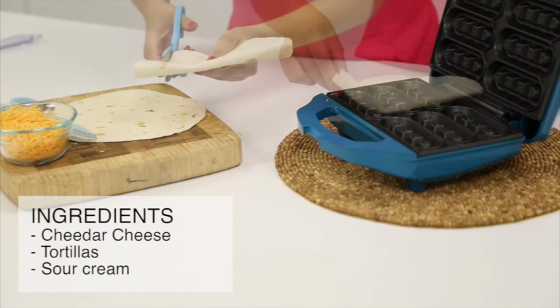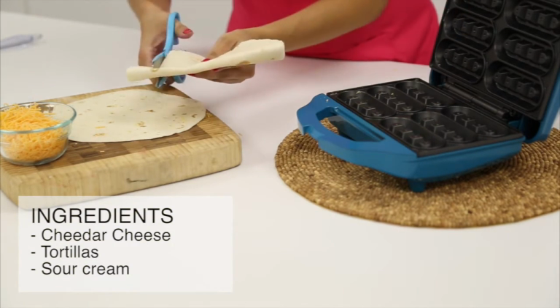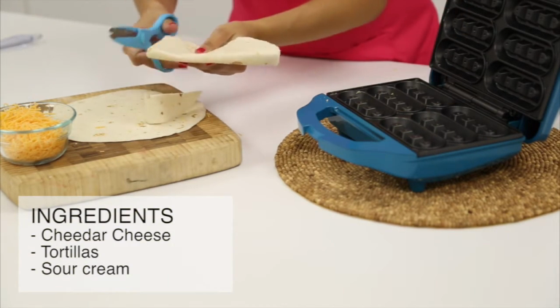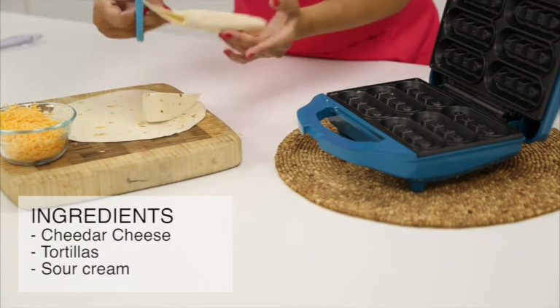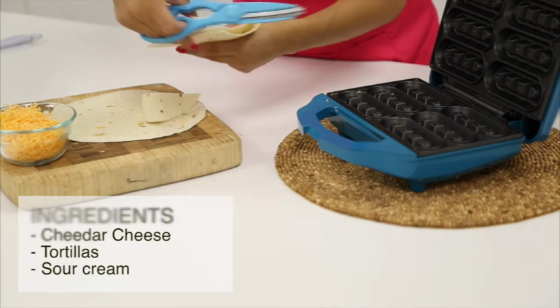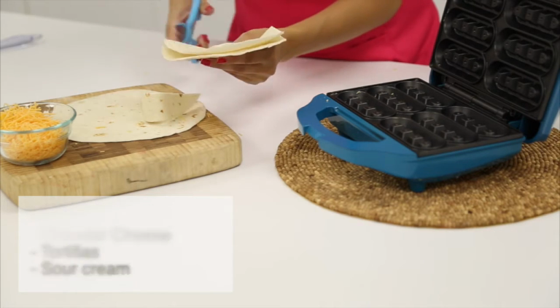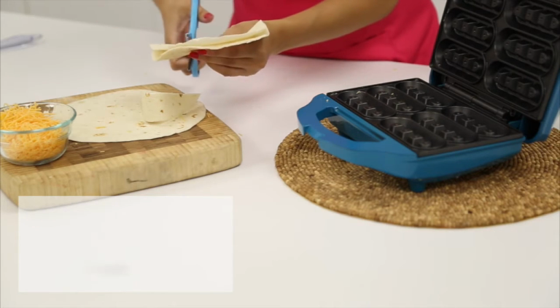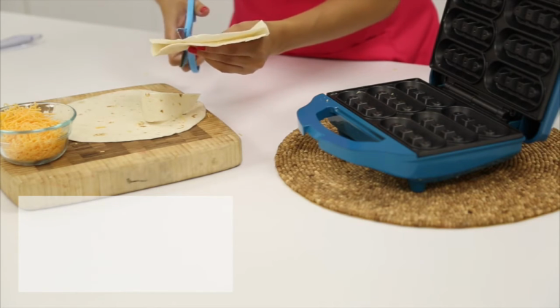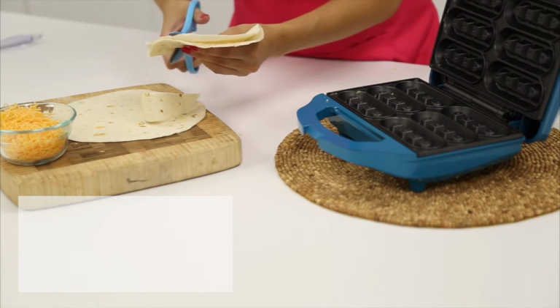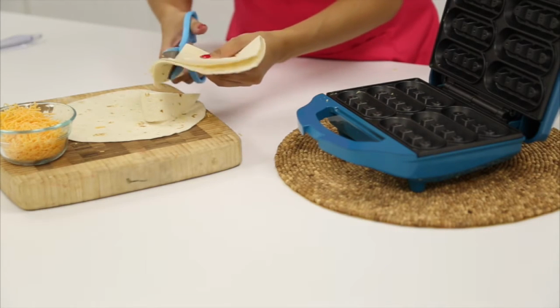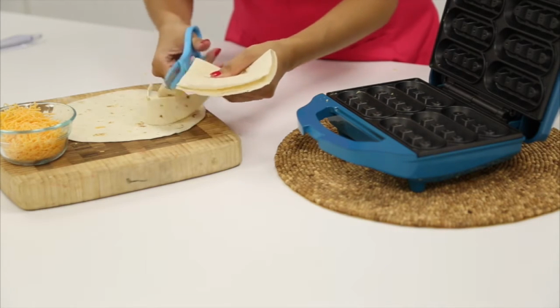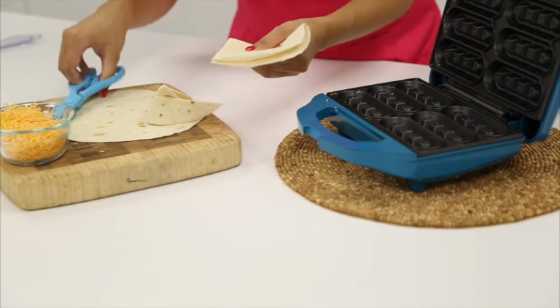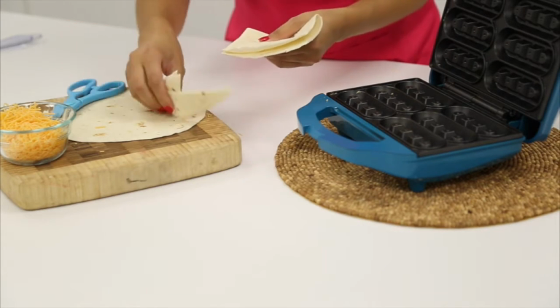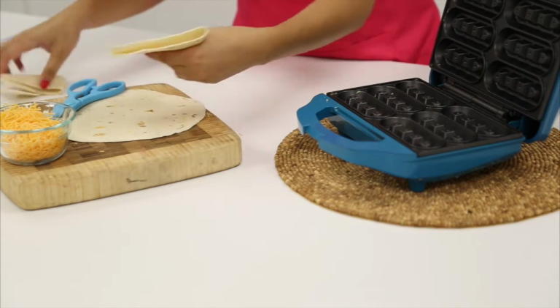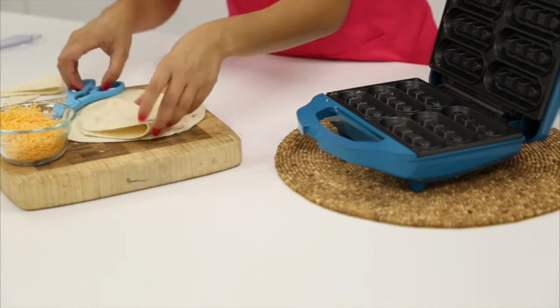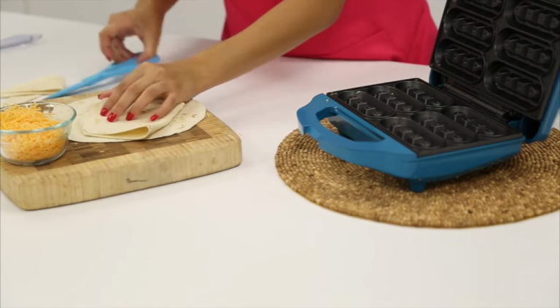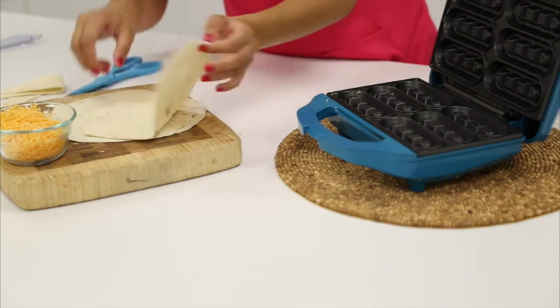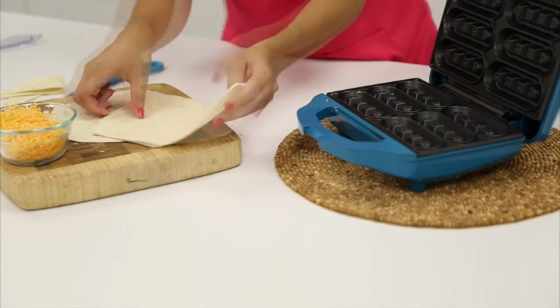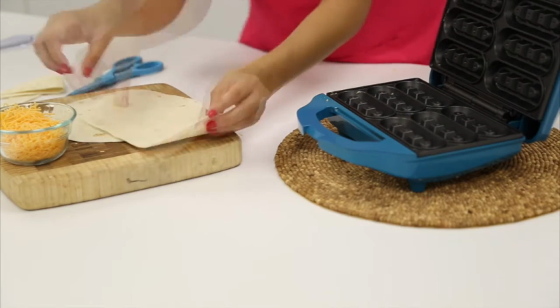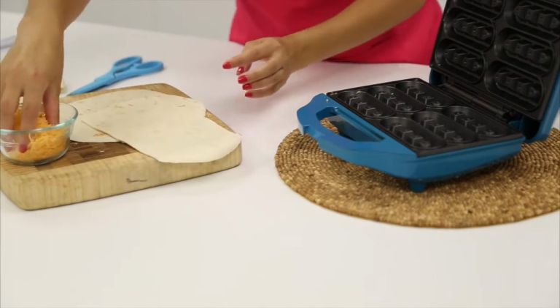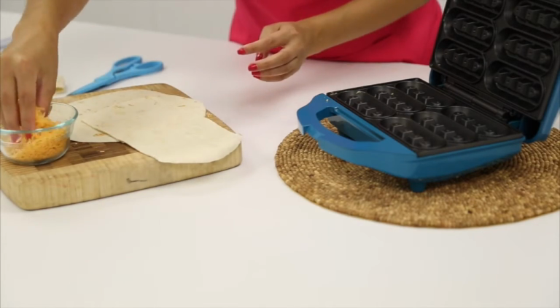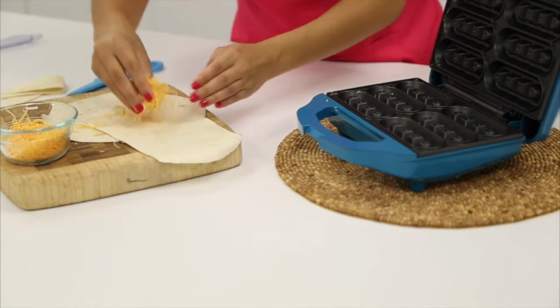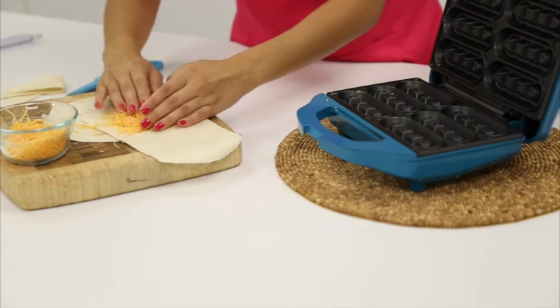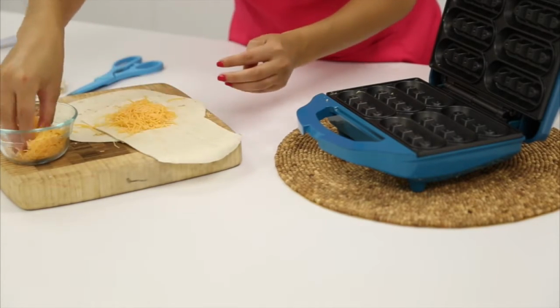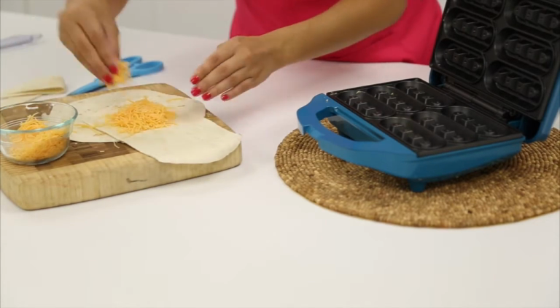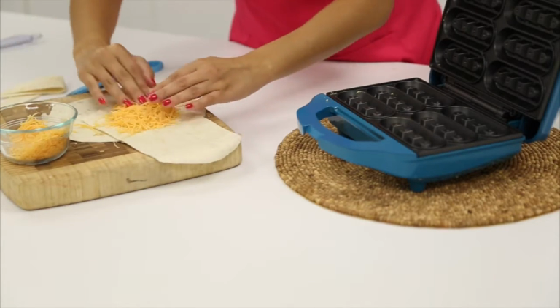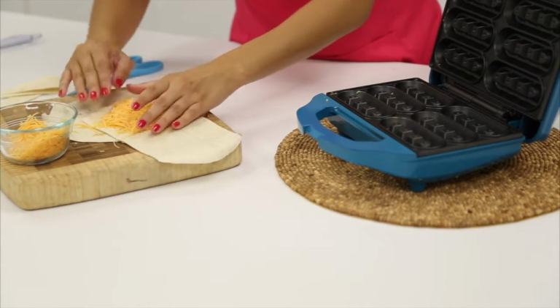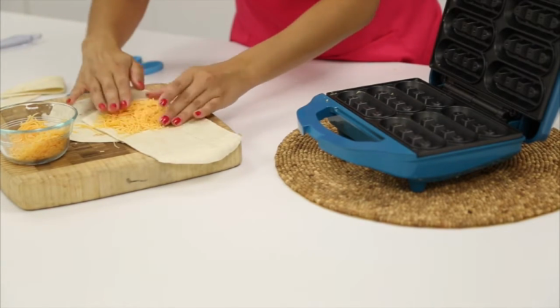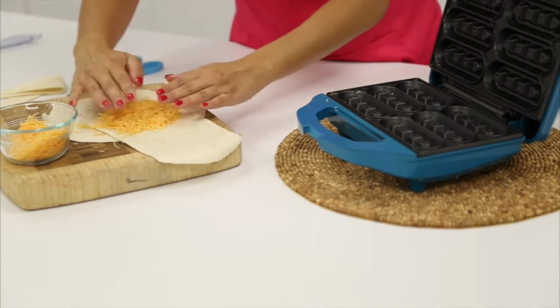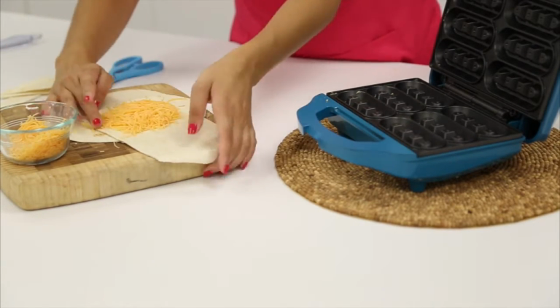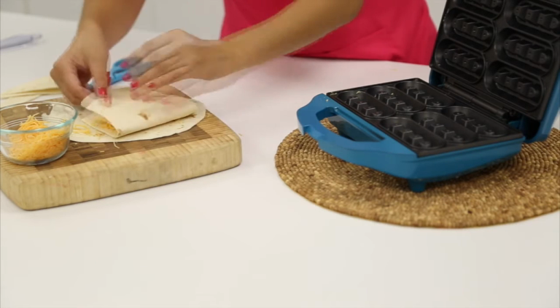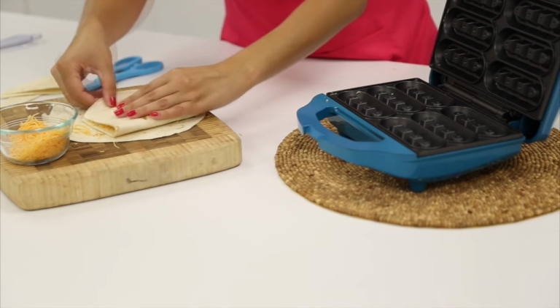Begin by measuring your tortillas against your waffle stick maker. You can use kitchen scissors to cut the tortilla, then fill with cheese and place in your waffle stick maker.